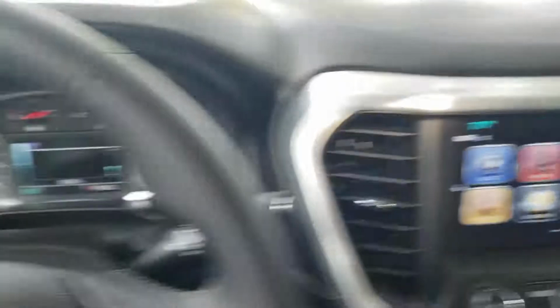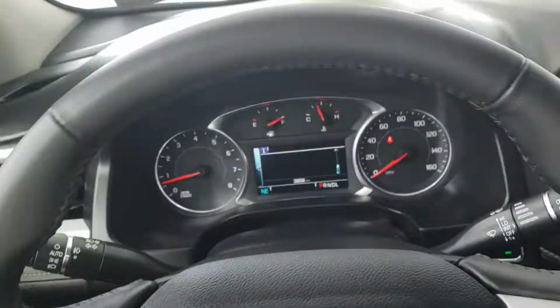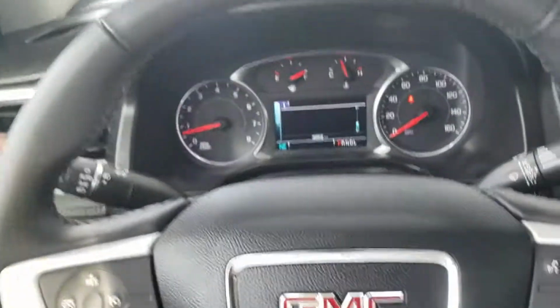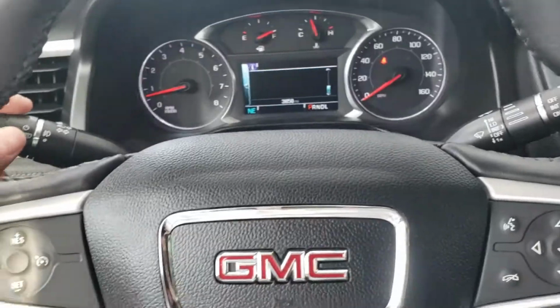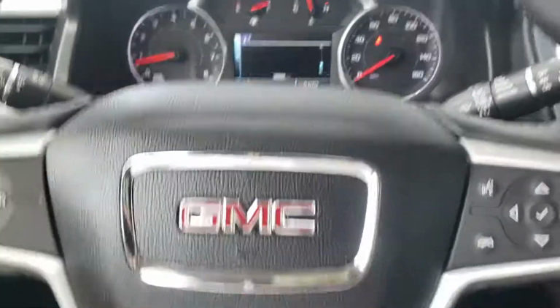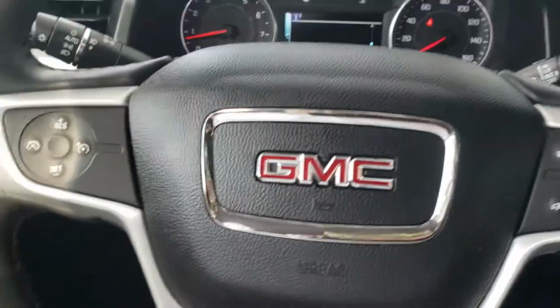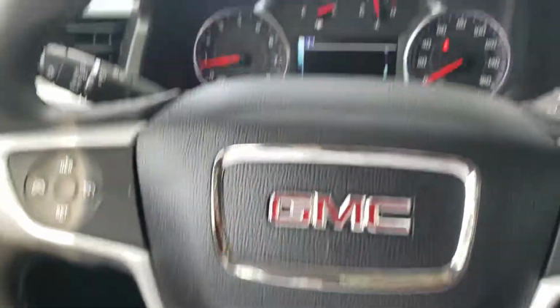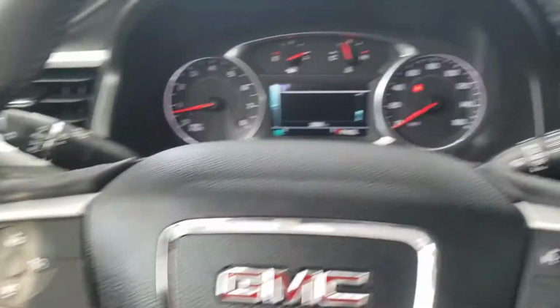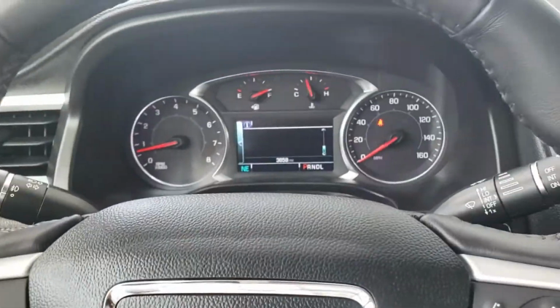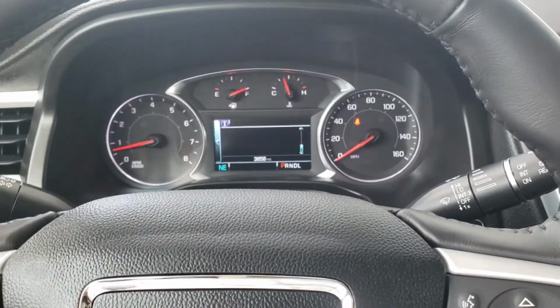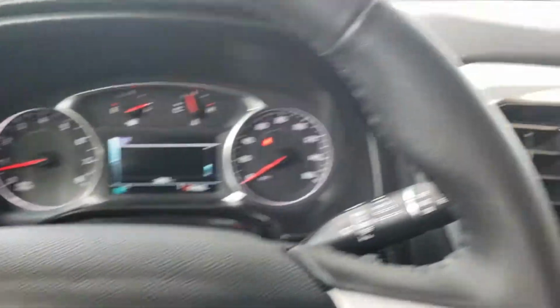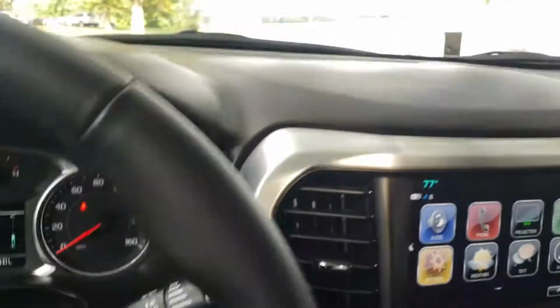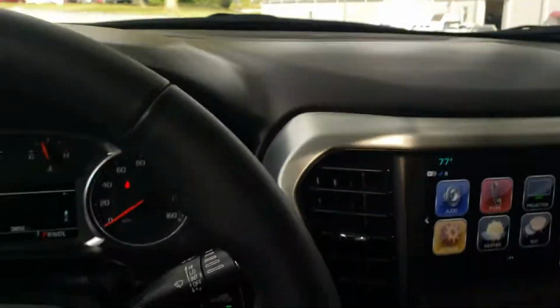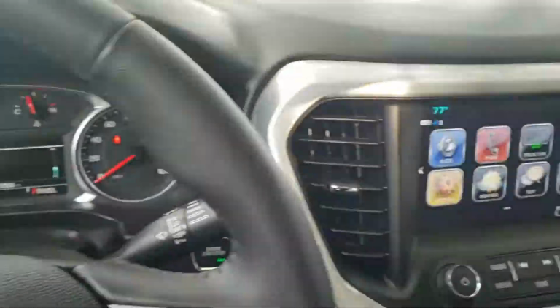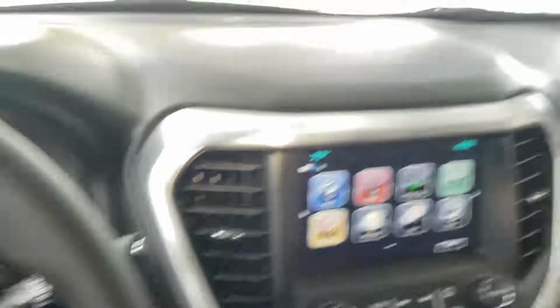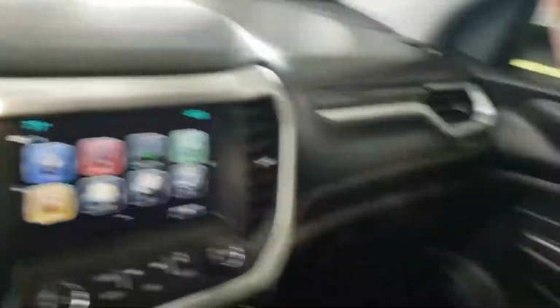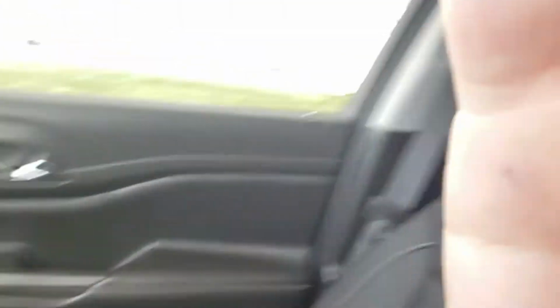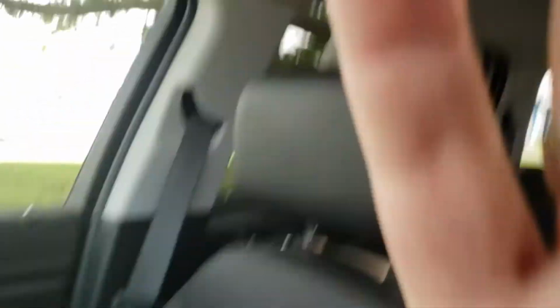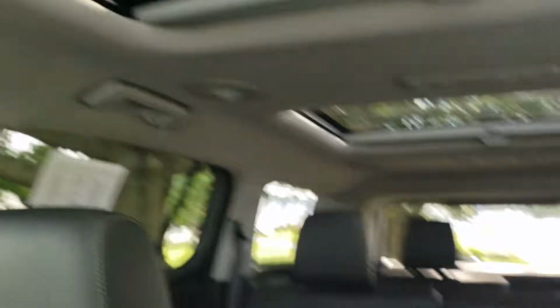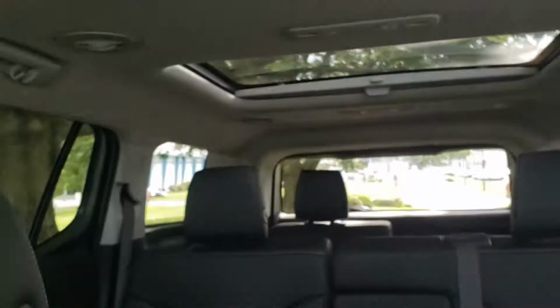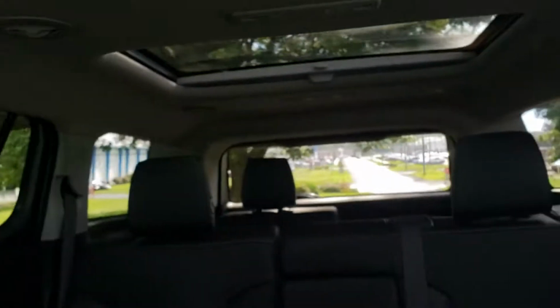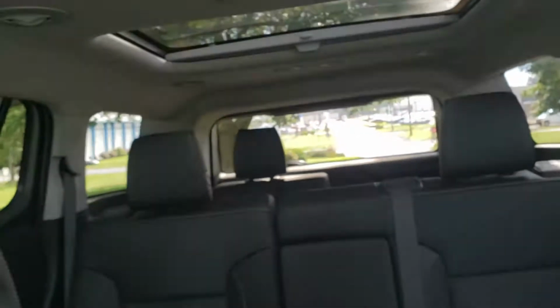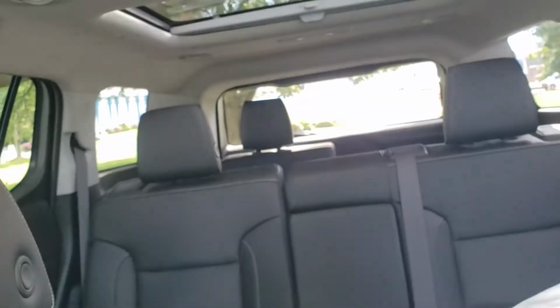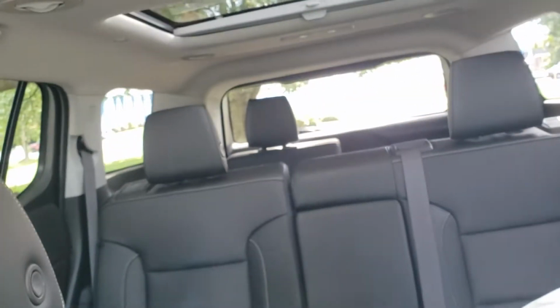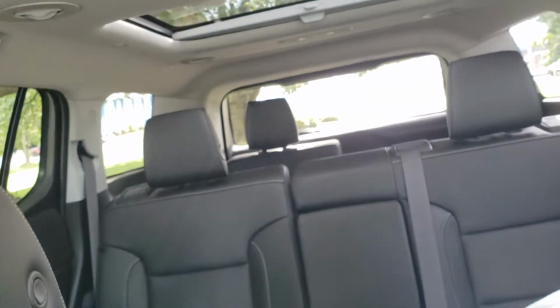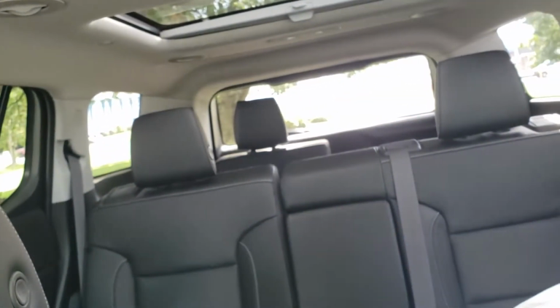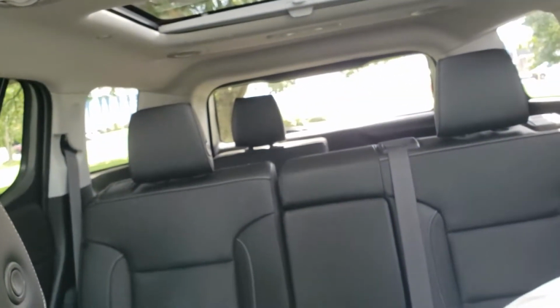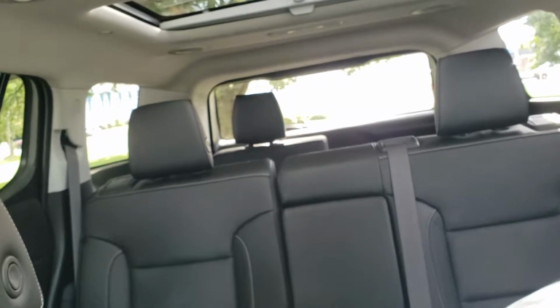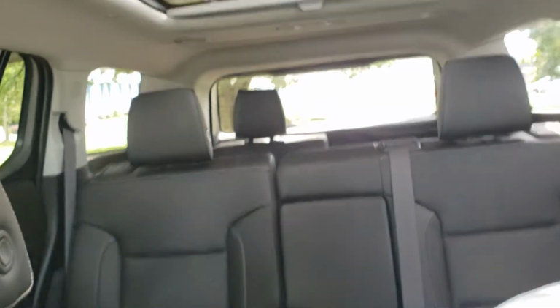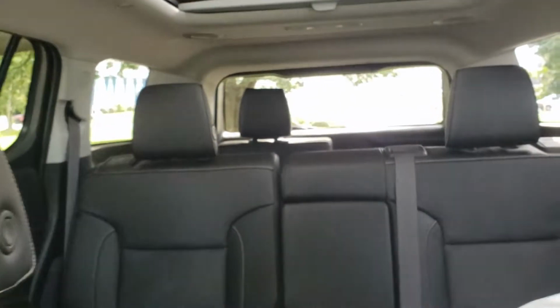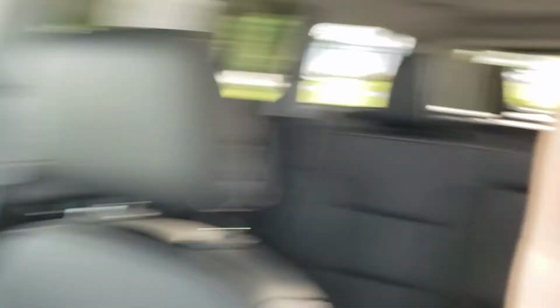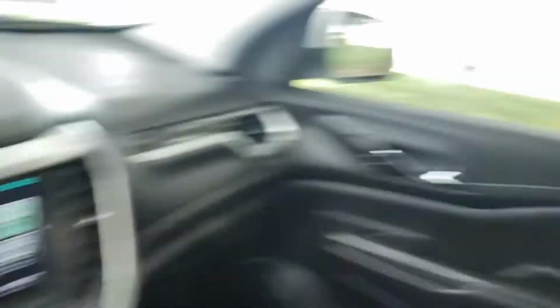I wanted to take a couple minutes here to go over some features and options with you, make sure you had a good understanding of the vehicle, and also I have pricing included in here. So there you have the Acadia — look forward to talking to you. Thanks!